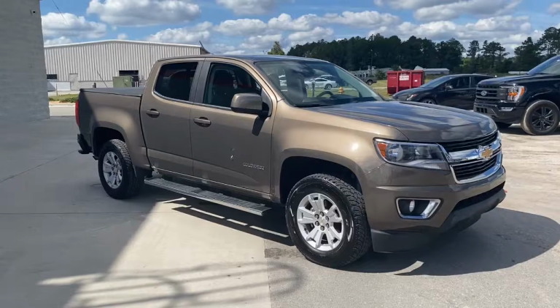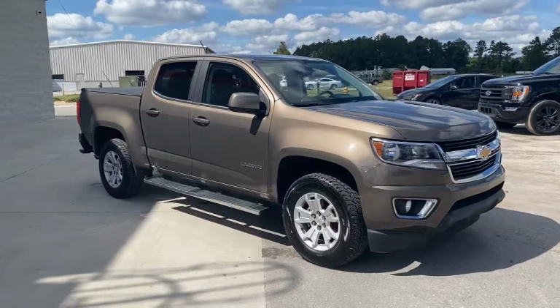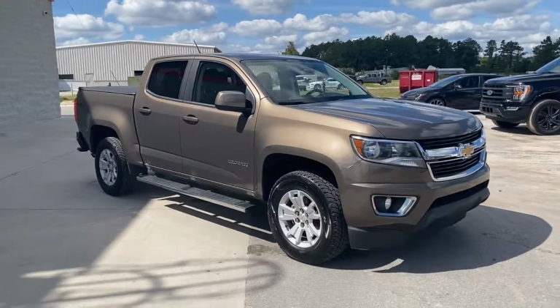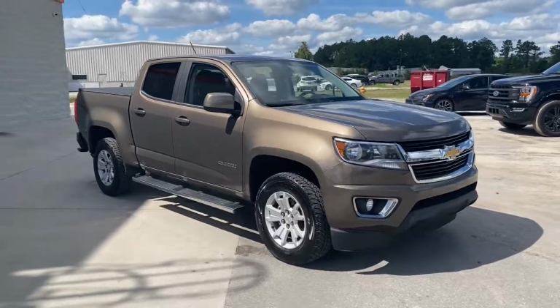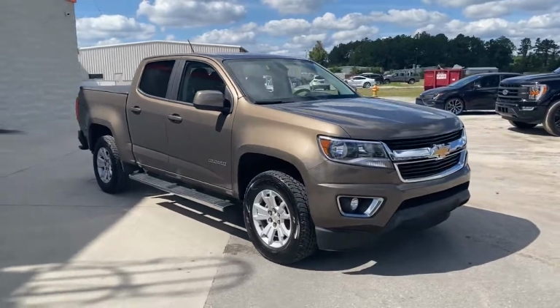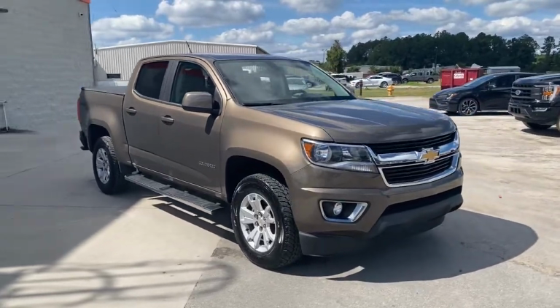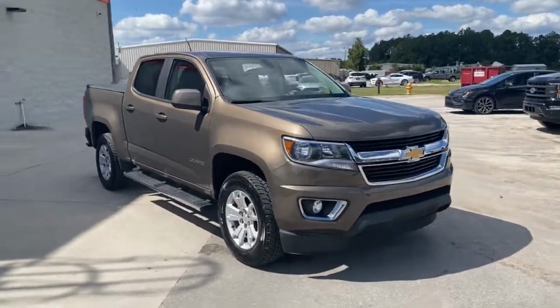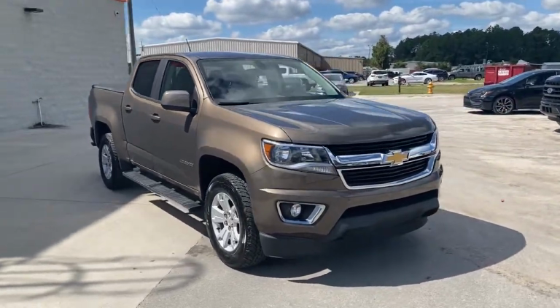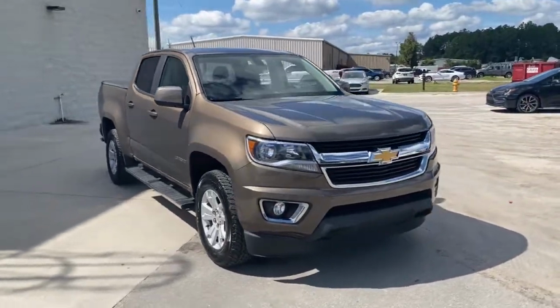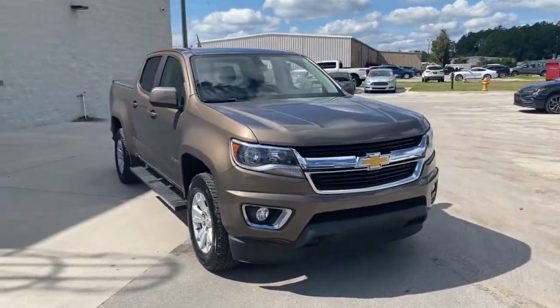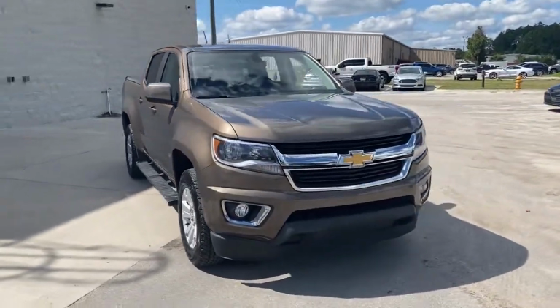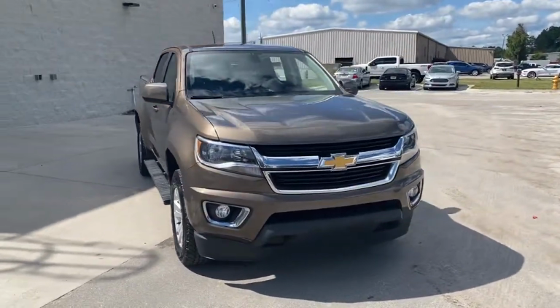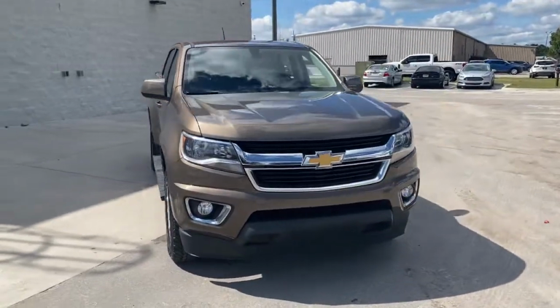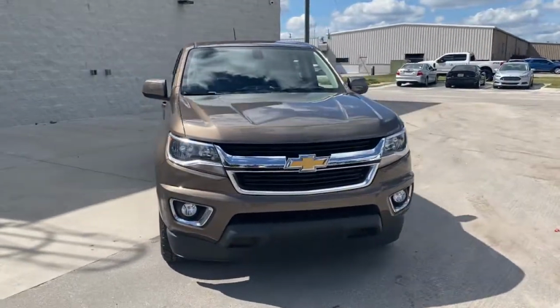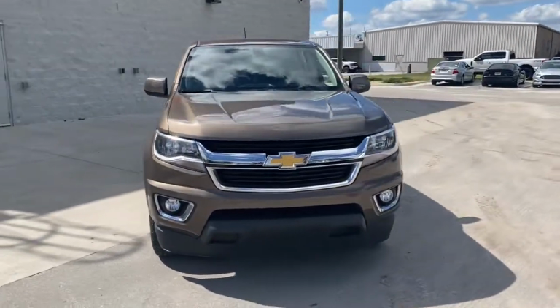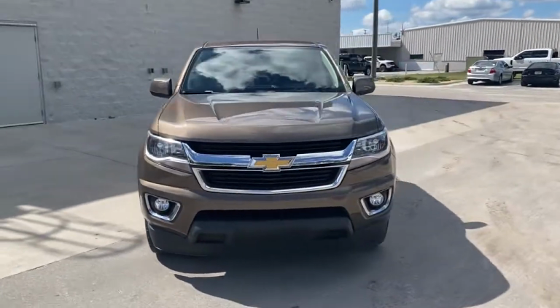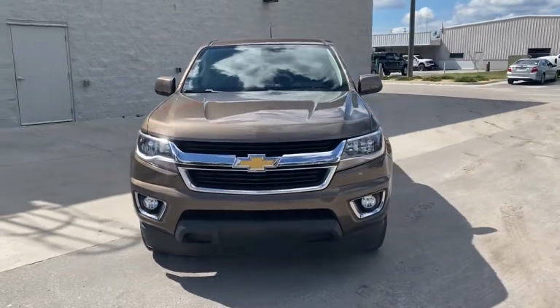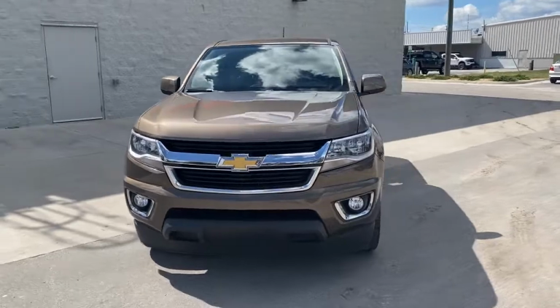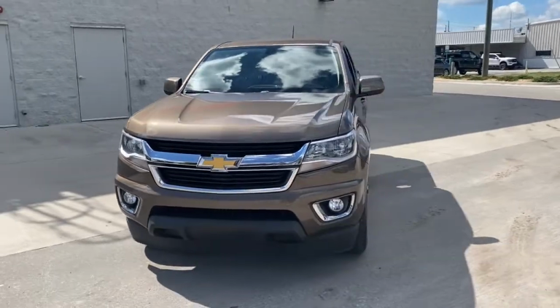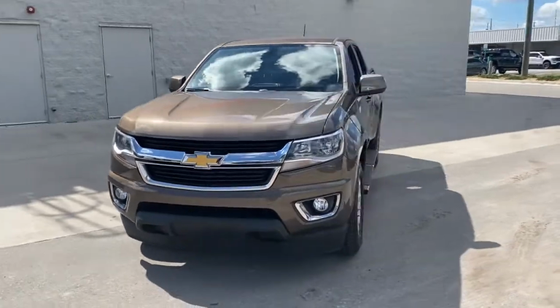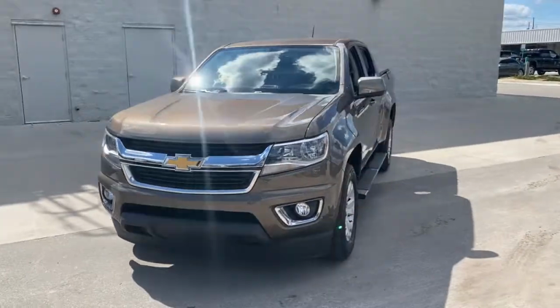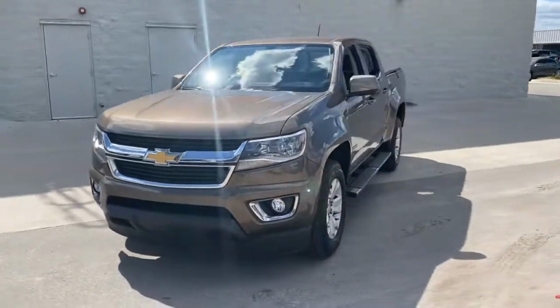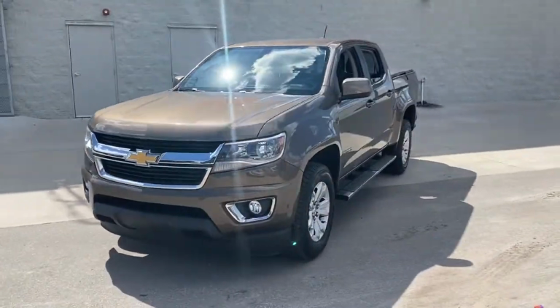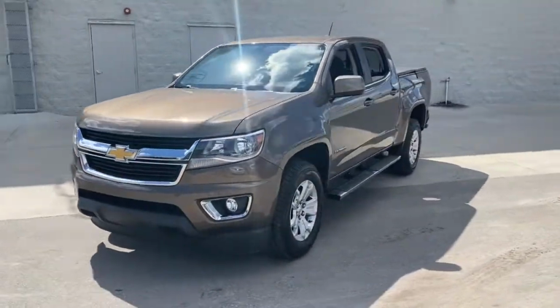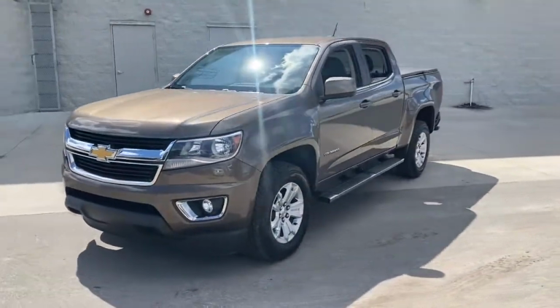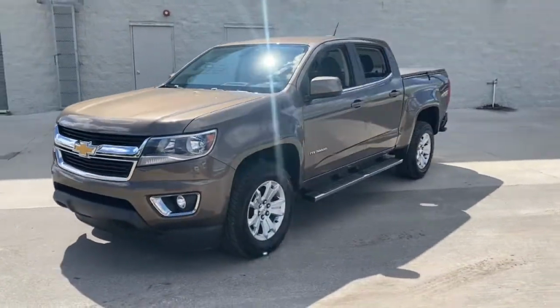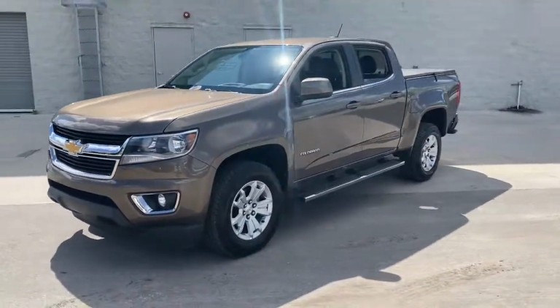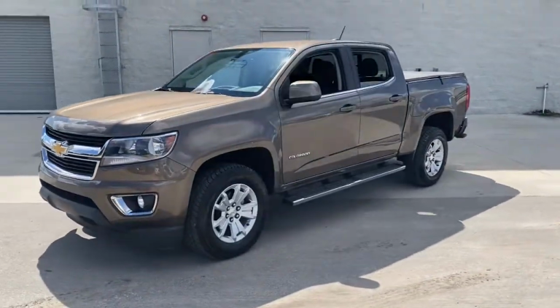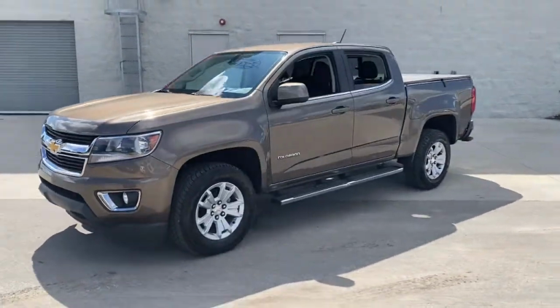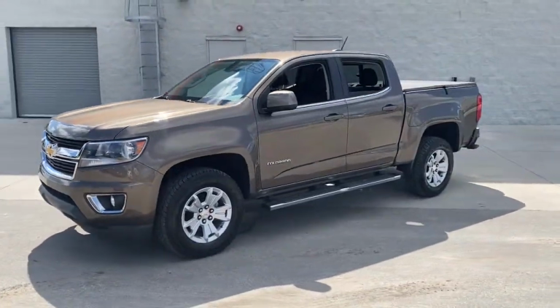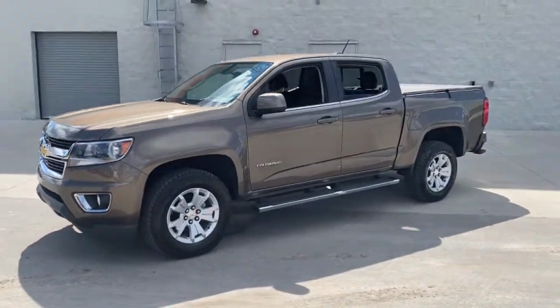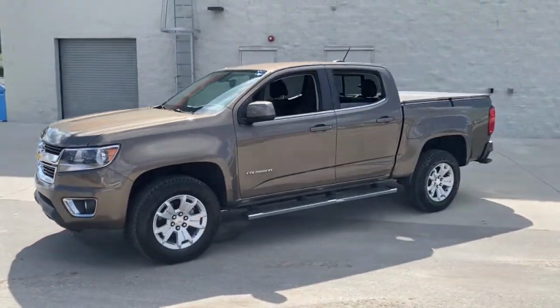Enjoy the view of this 2016 Chevrolet Colorado. This vehicle is an outstanding buy with fewer than 40,000 miles on the odometer.